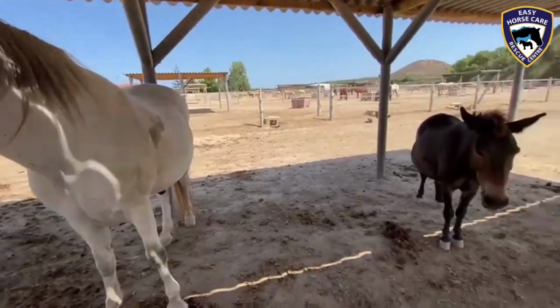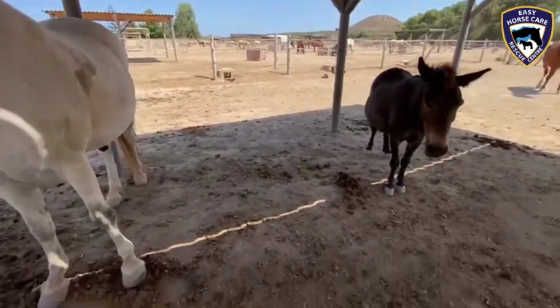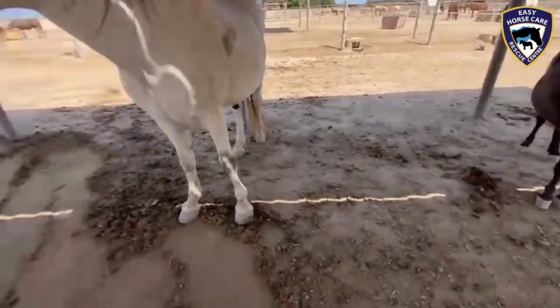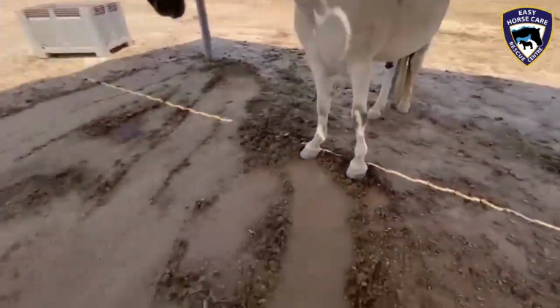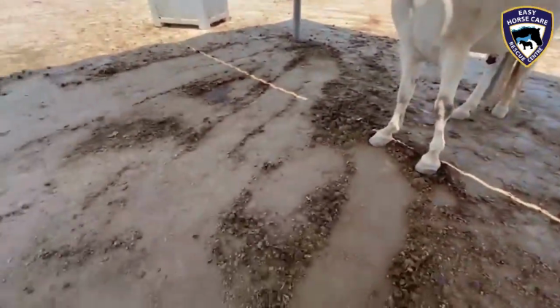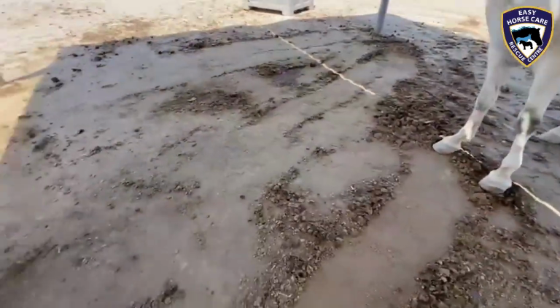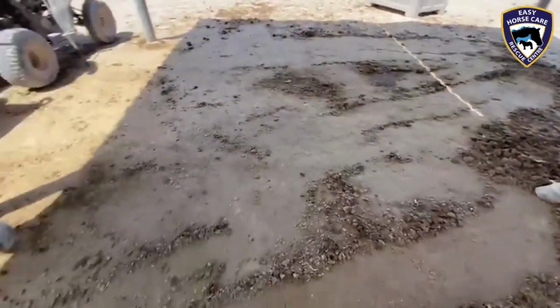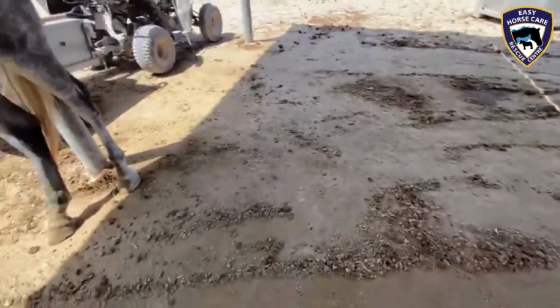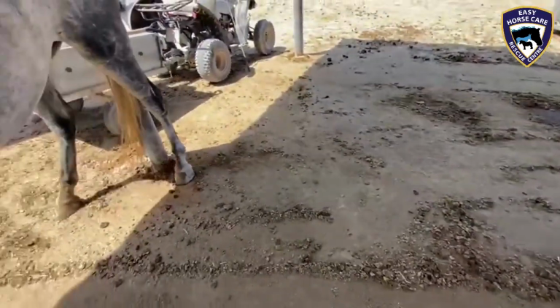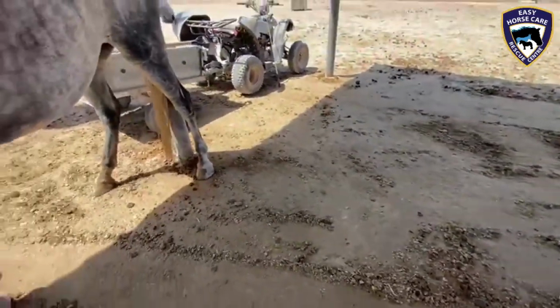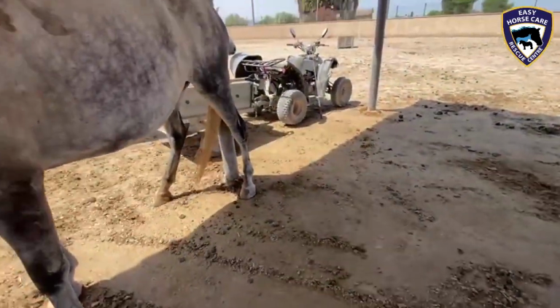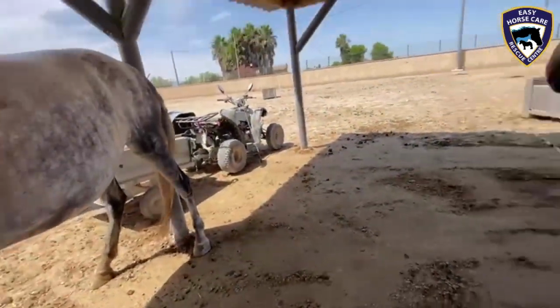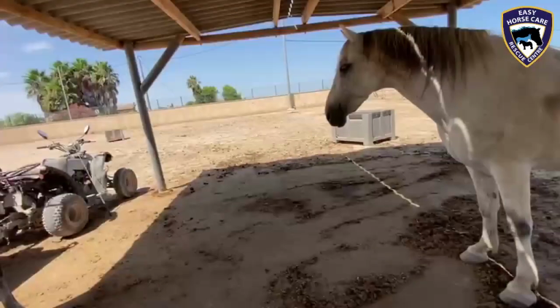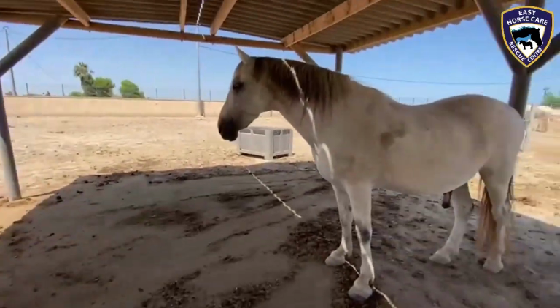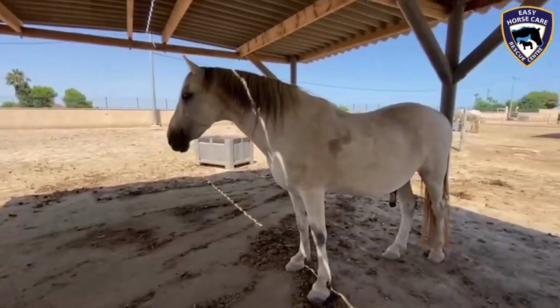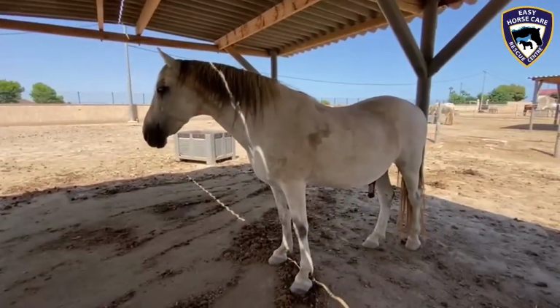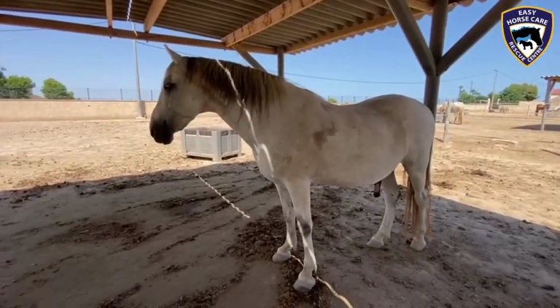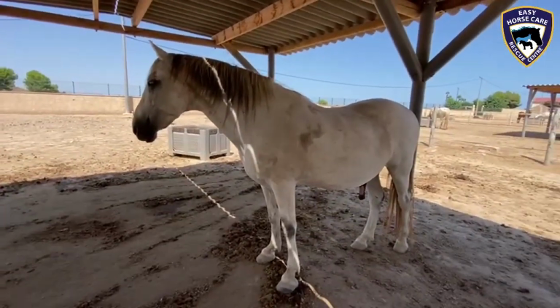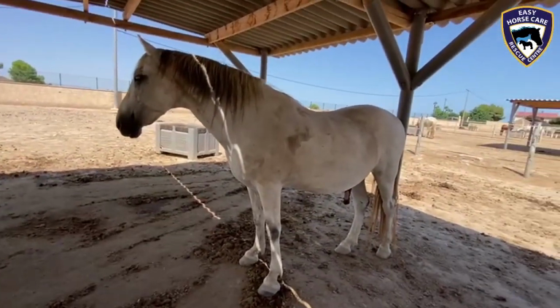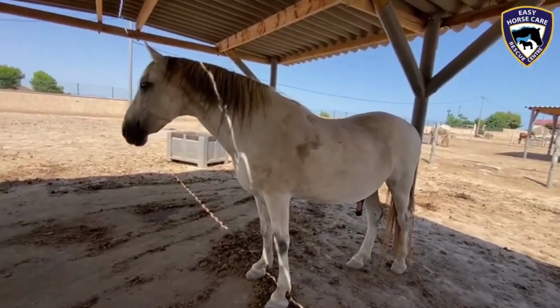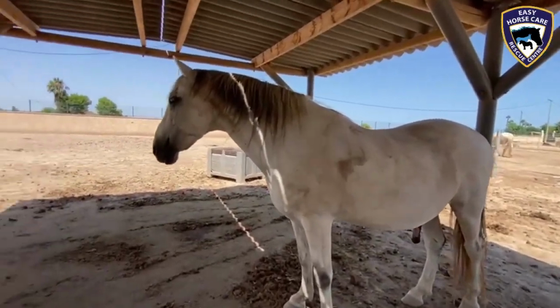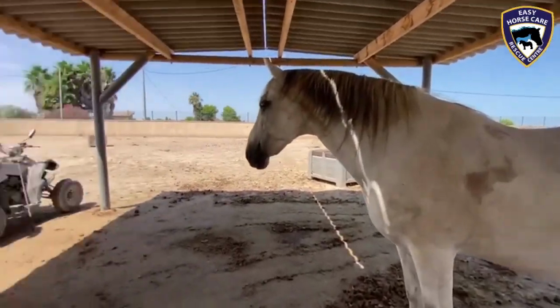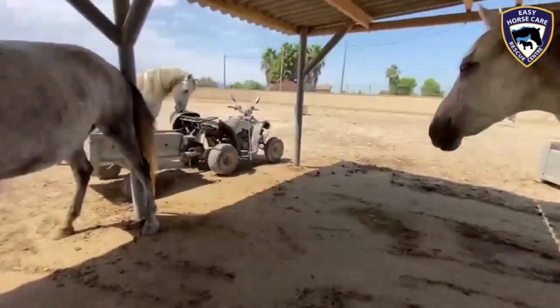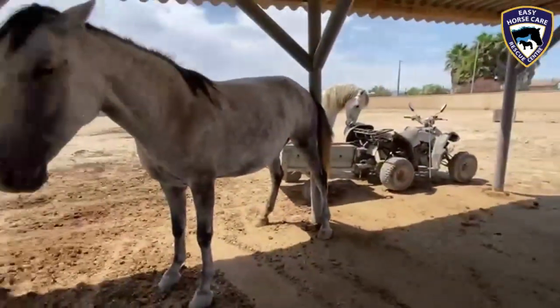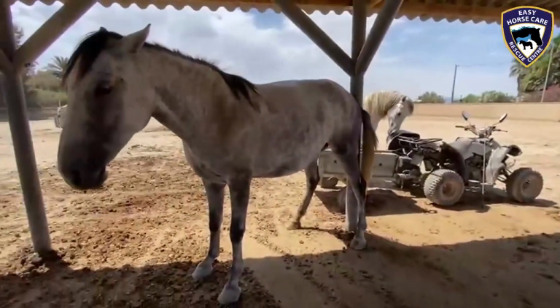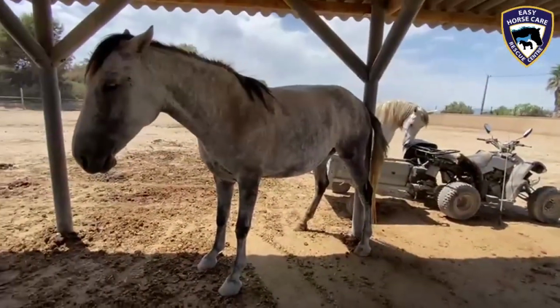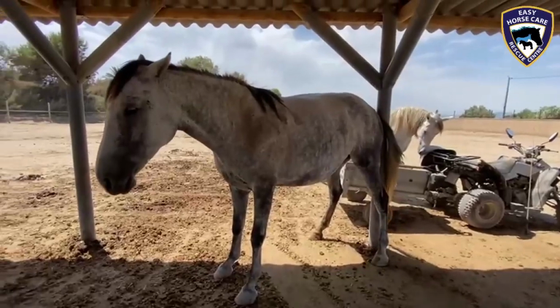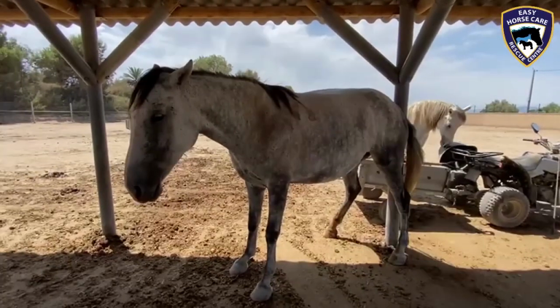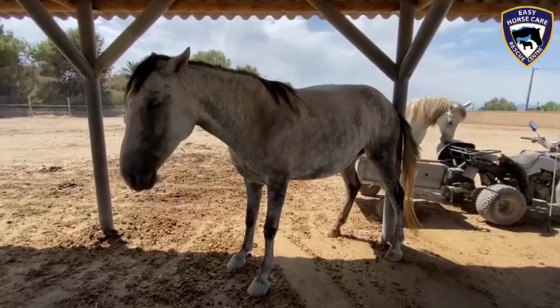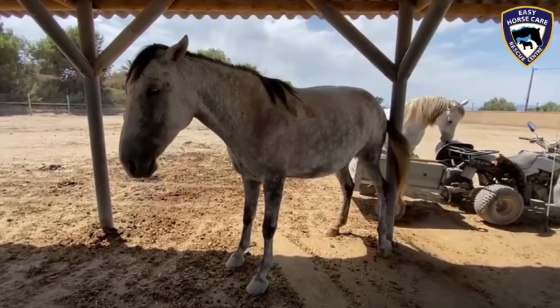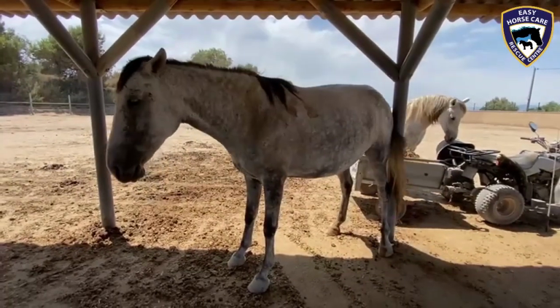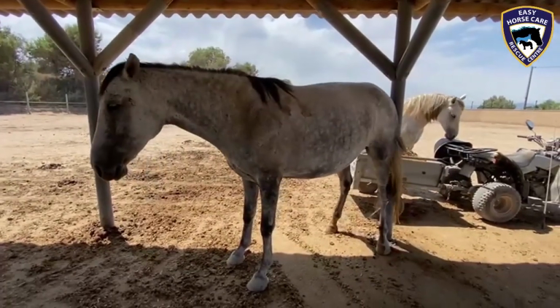At the moment, I'm actually cleaning underneath one of their shelters that they do spend a lot of time in, quite often just rubbing their backsides.